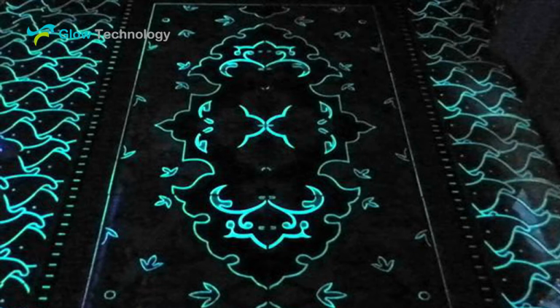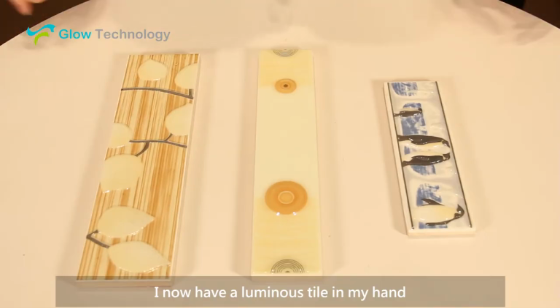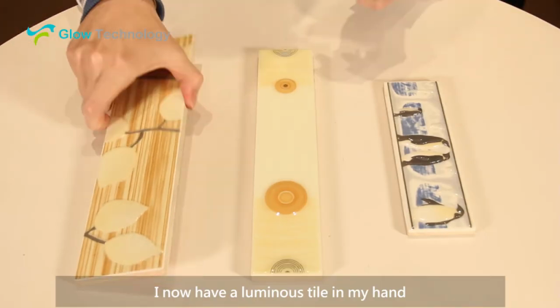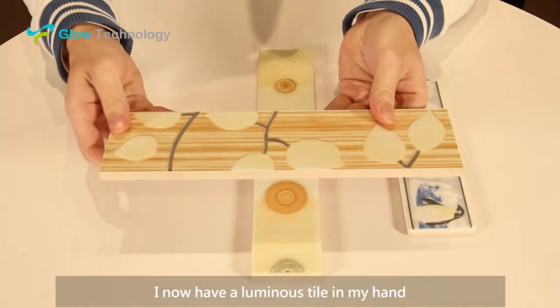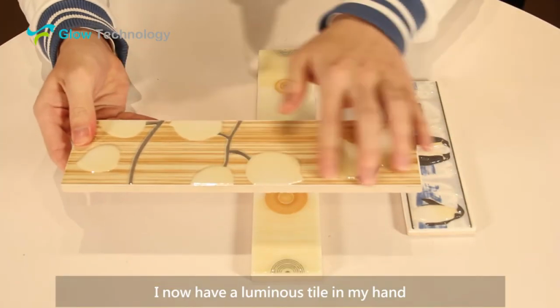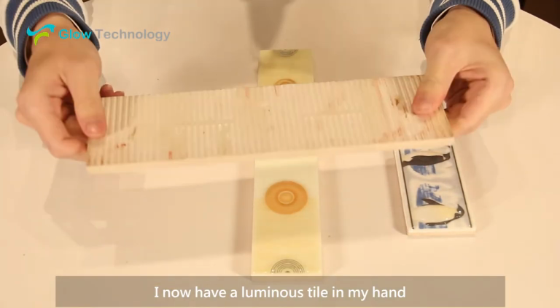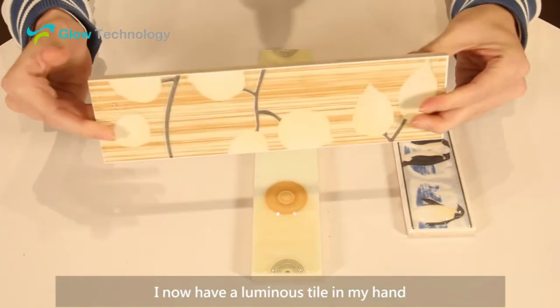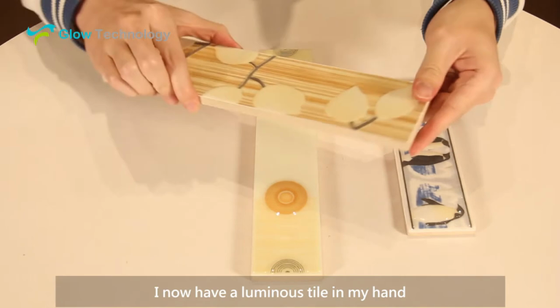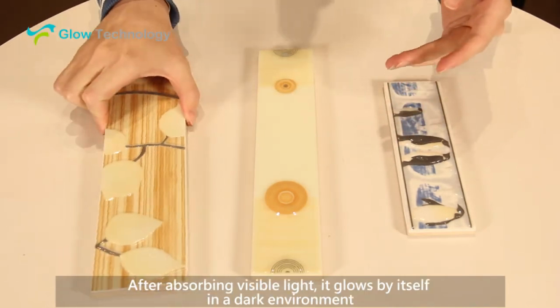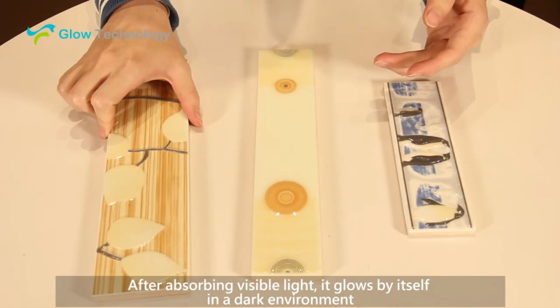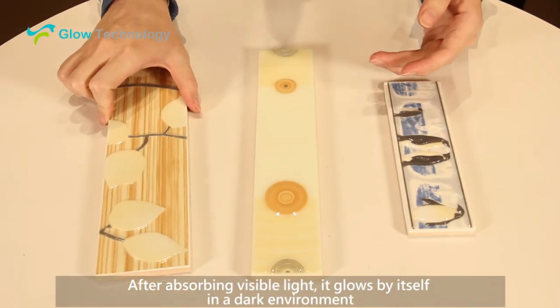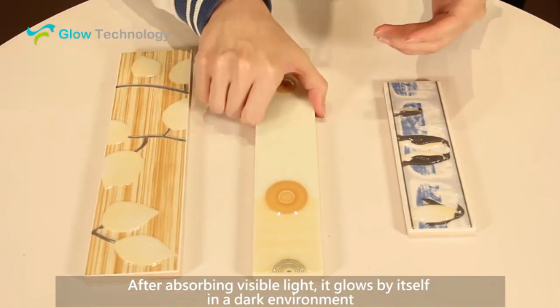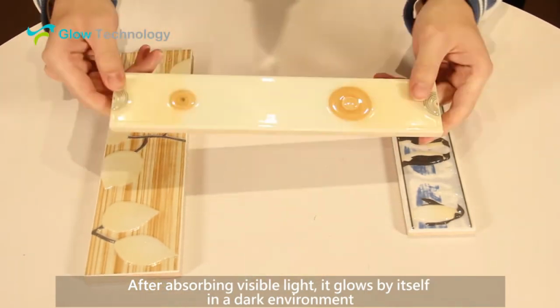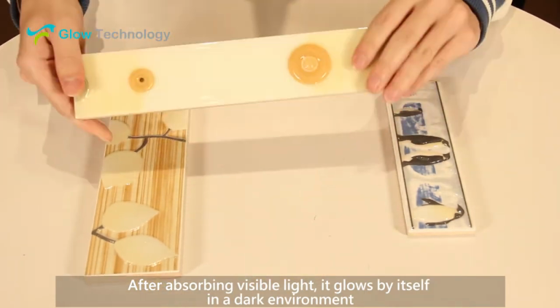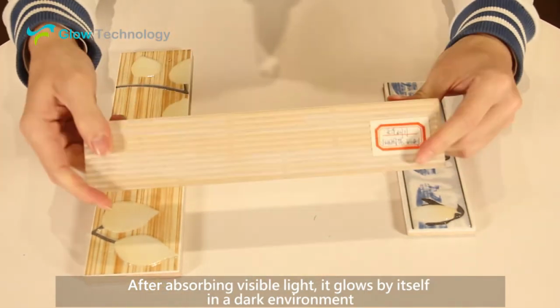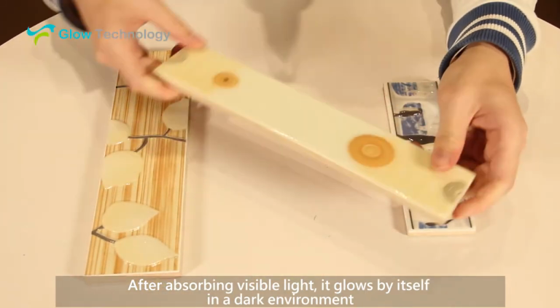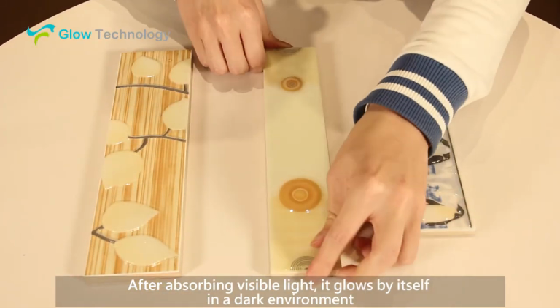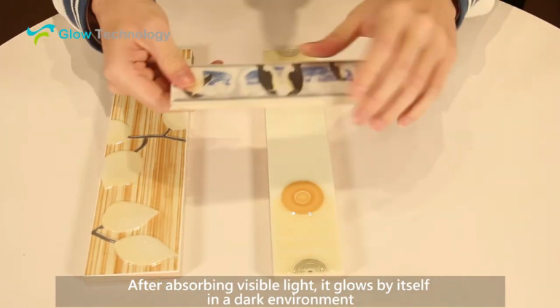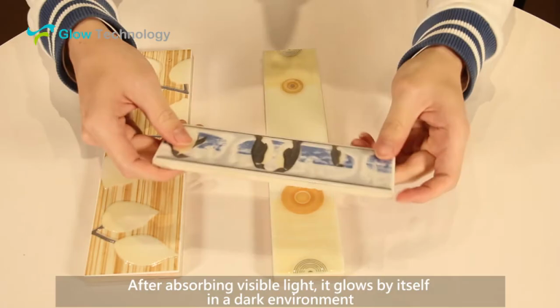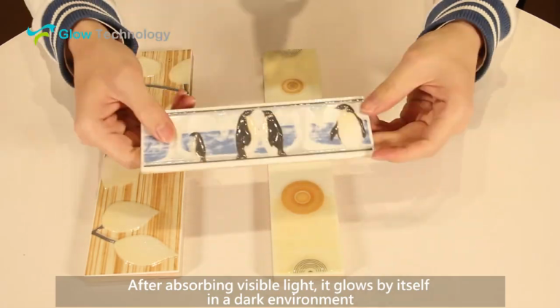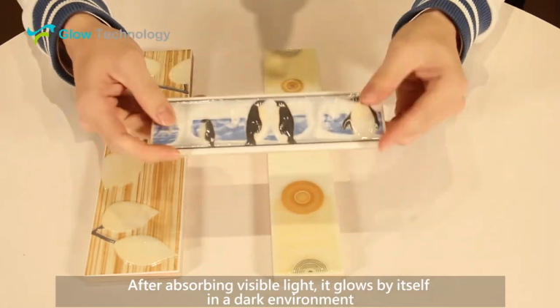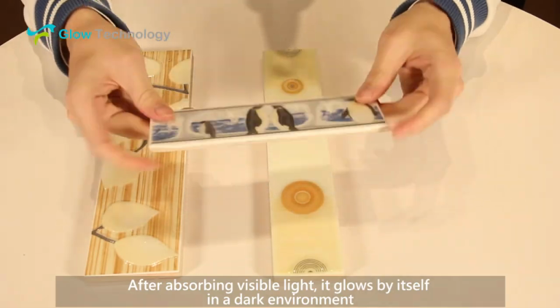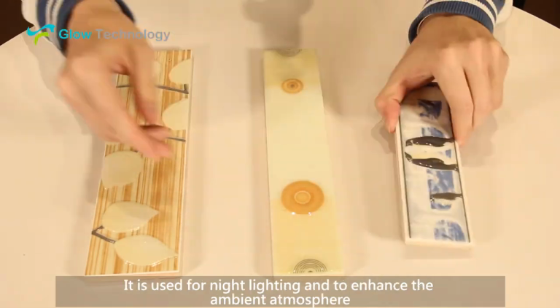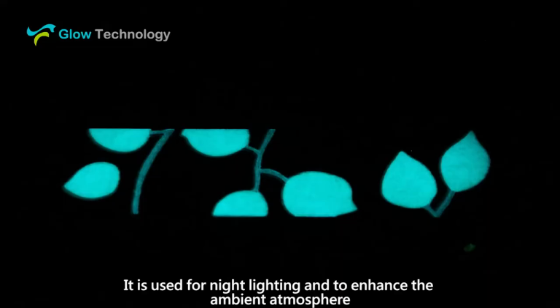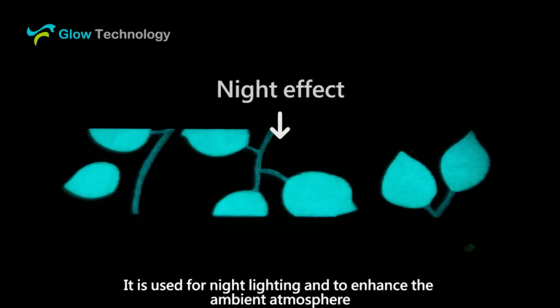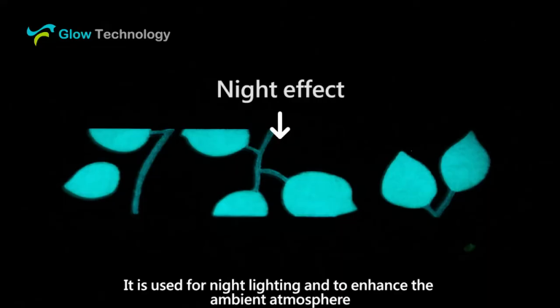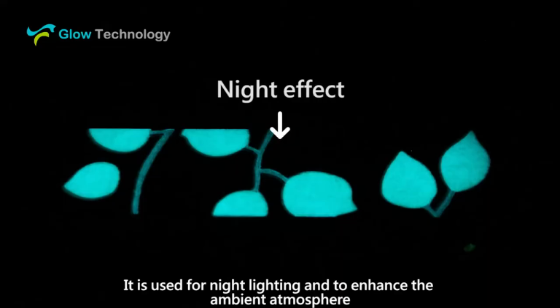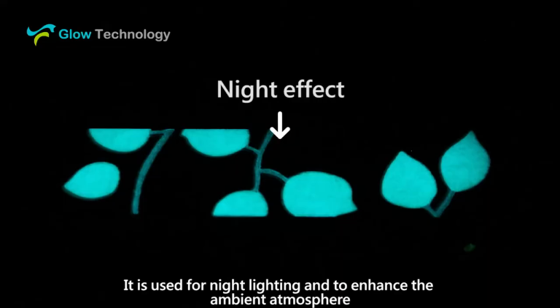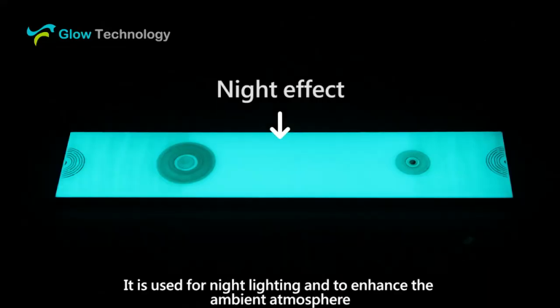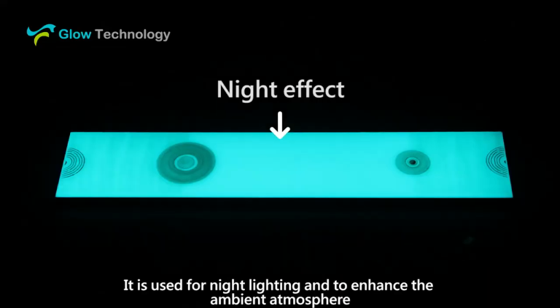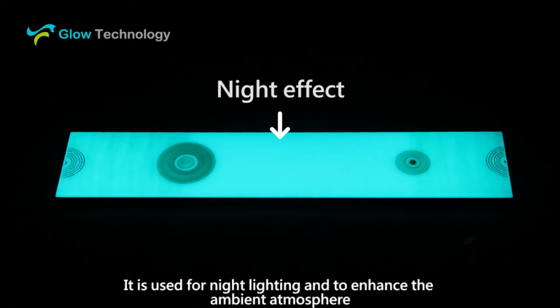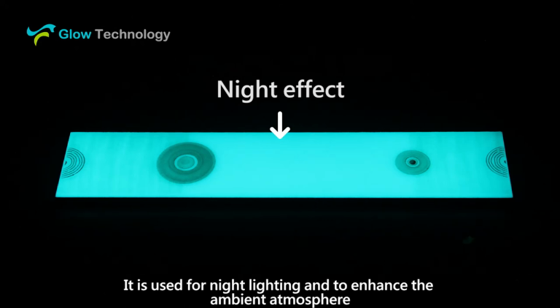I now have a luminous tile in my hand. After absorbing visible light, it glows by itself in a dark environment. It is used for night lighting and to enhance the ambient atmosphere.